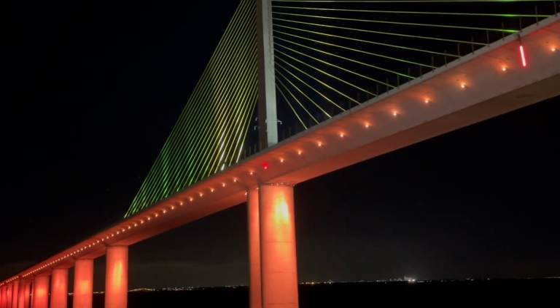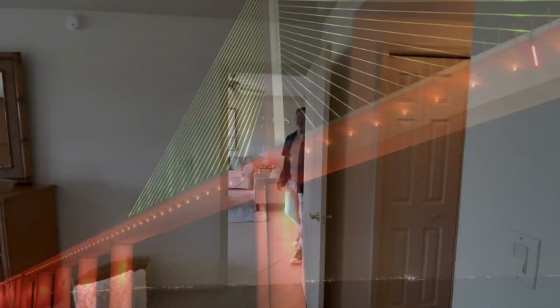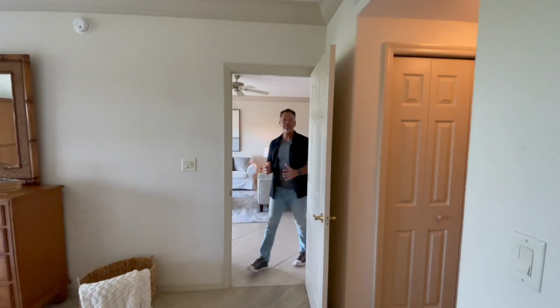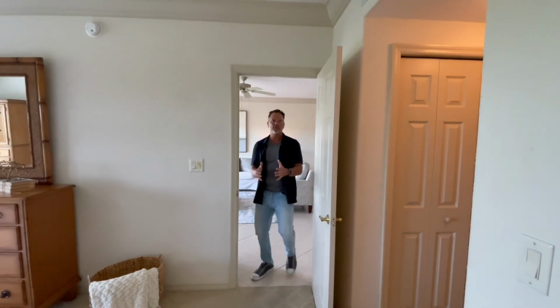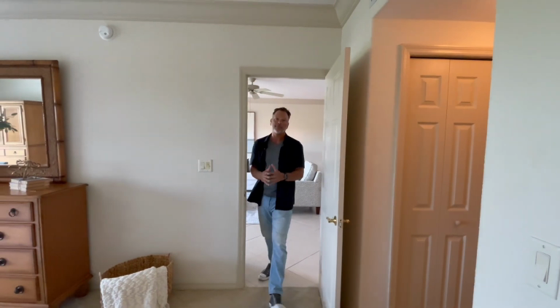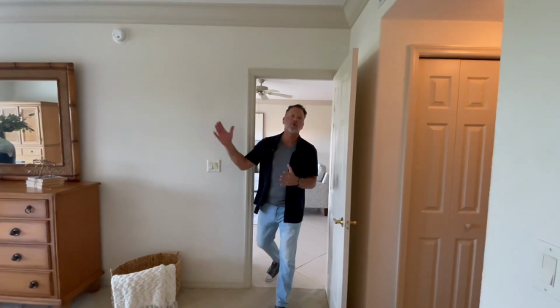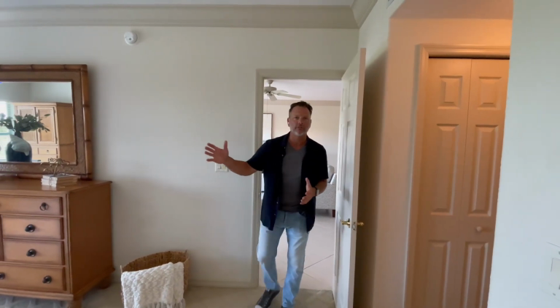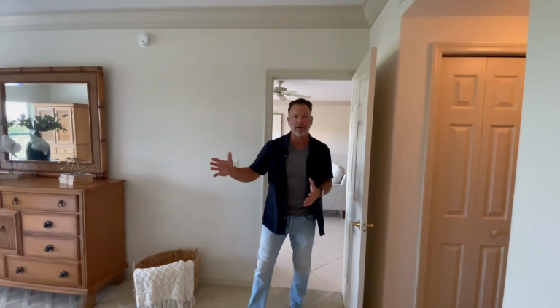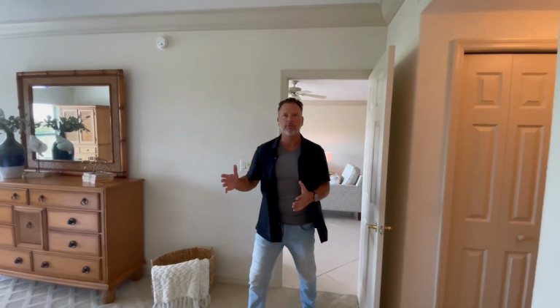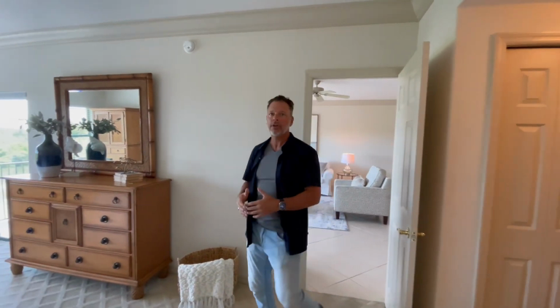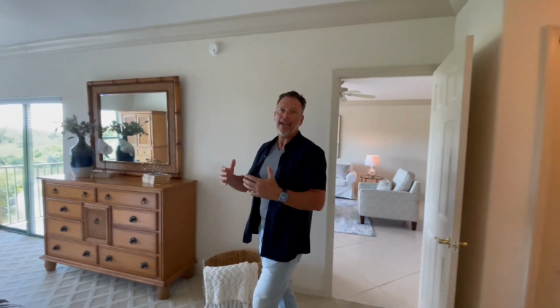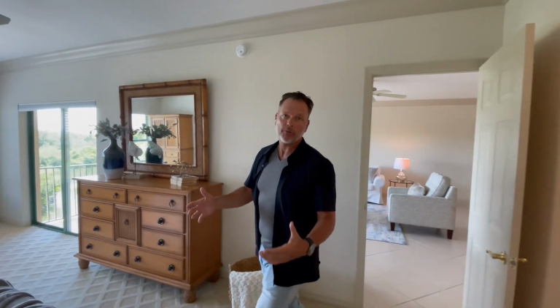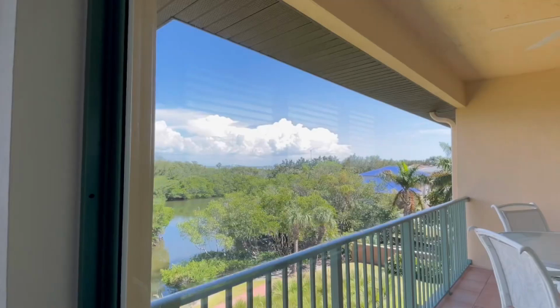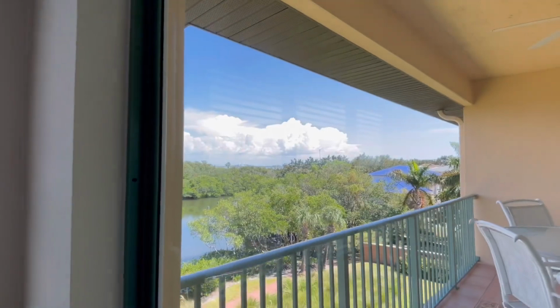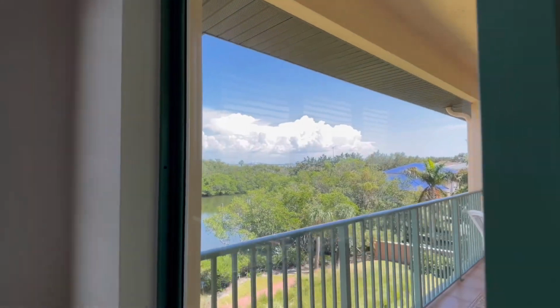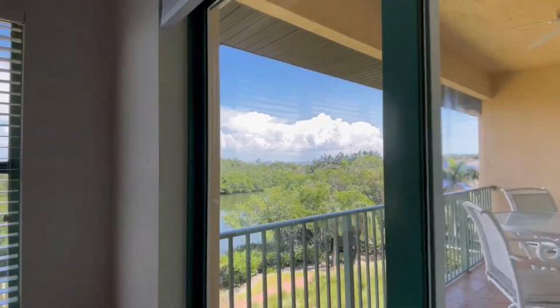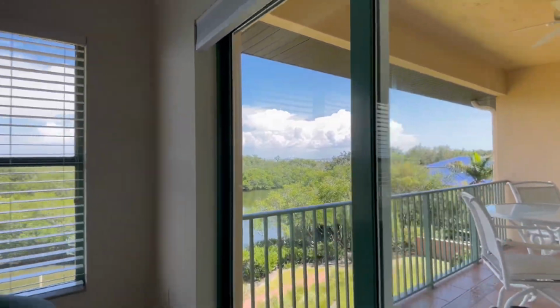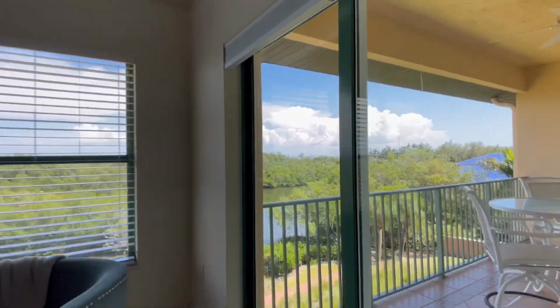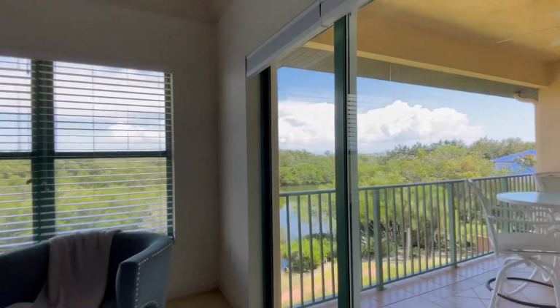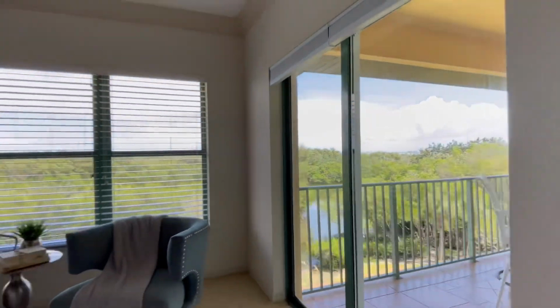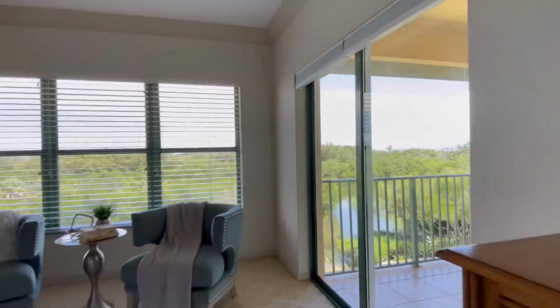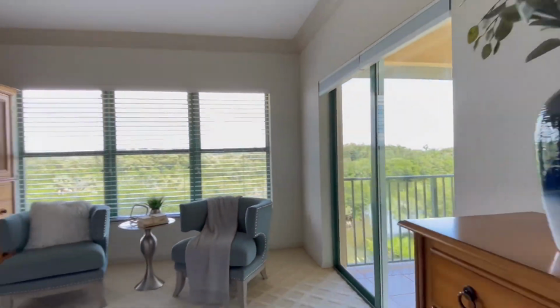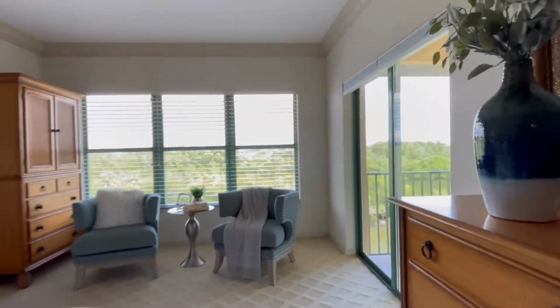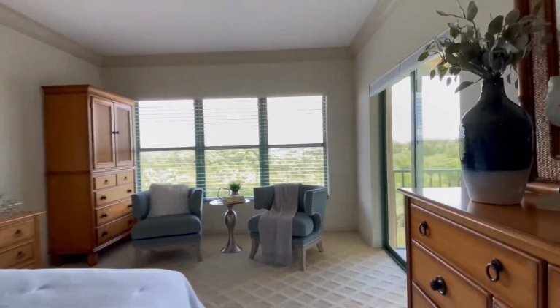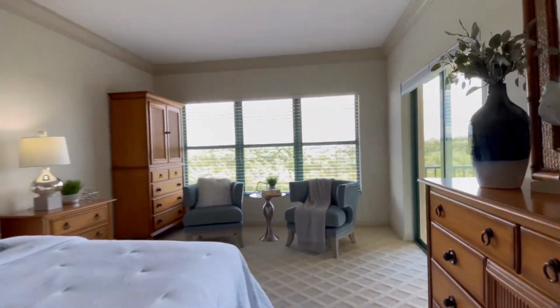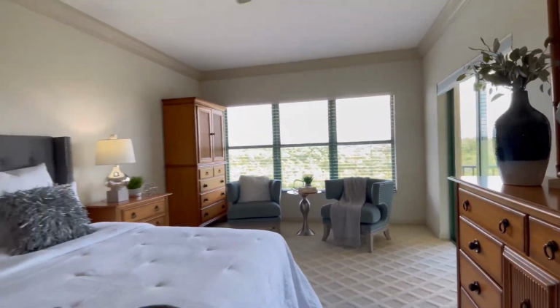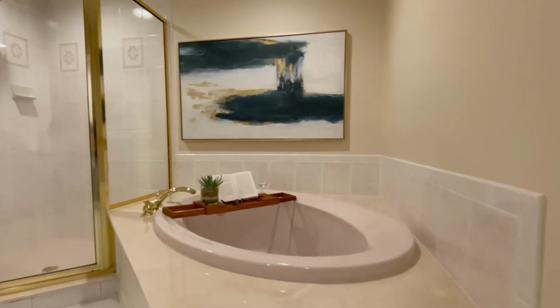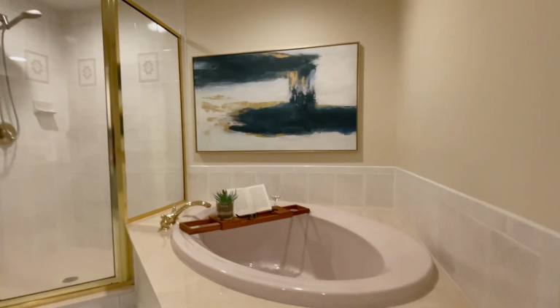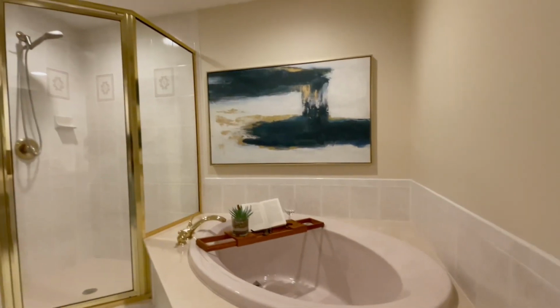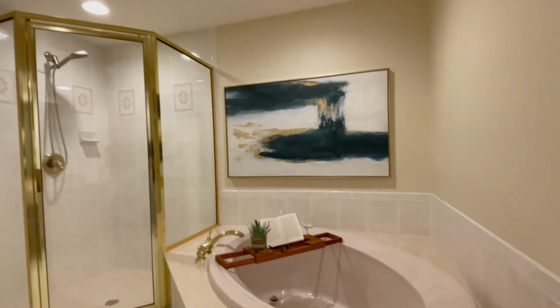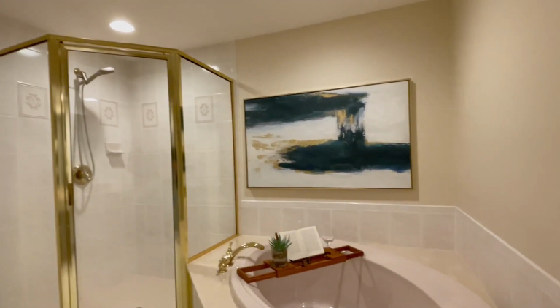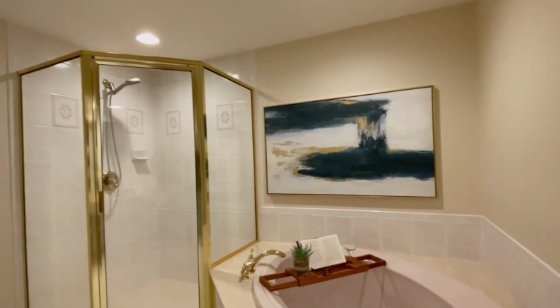The main bedroom offers gorgeous sunrise views, ample space for a king-size bed and seating area, plus two closets — one being a walk-in — and an ensuite bath.